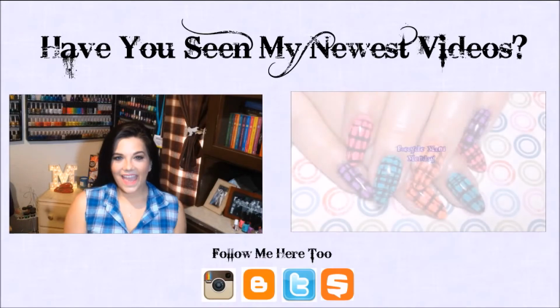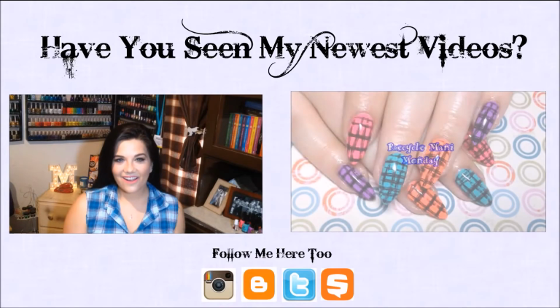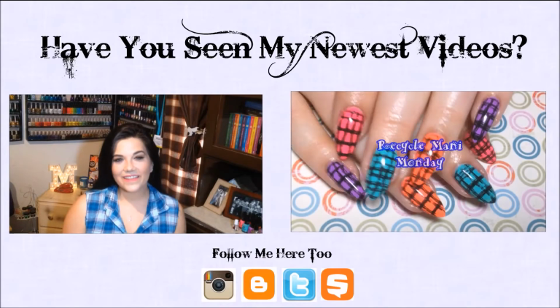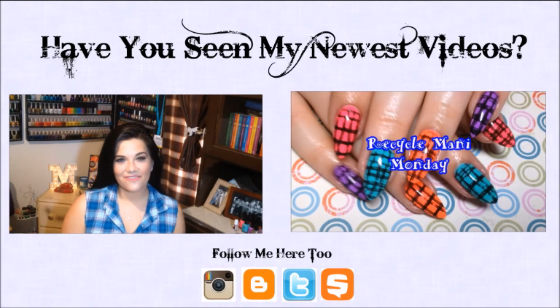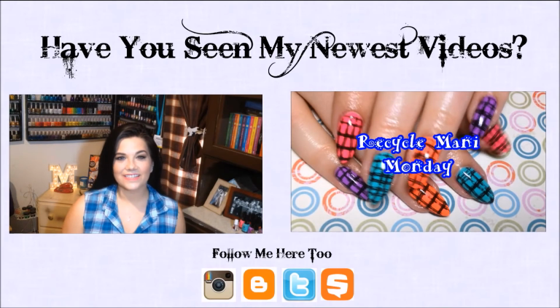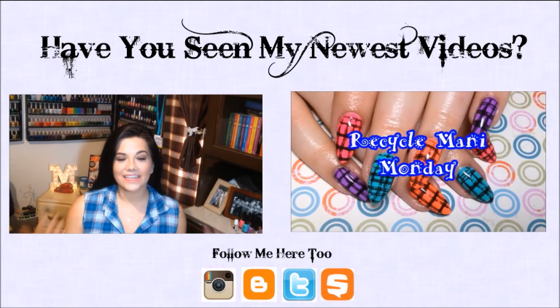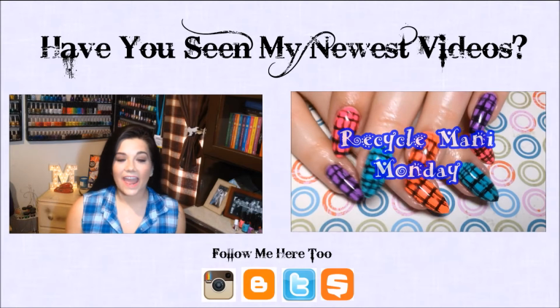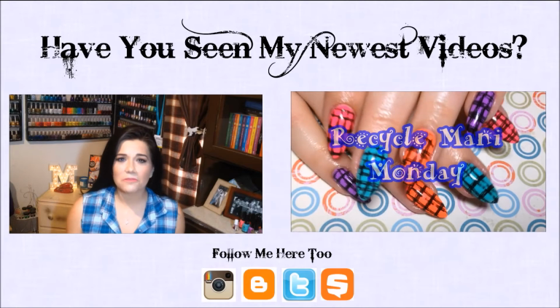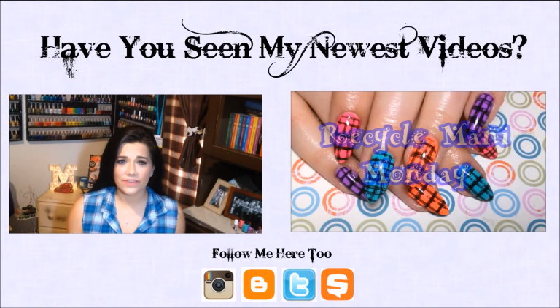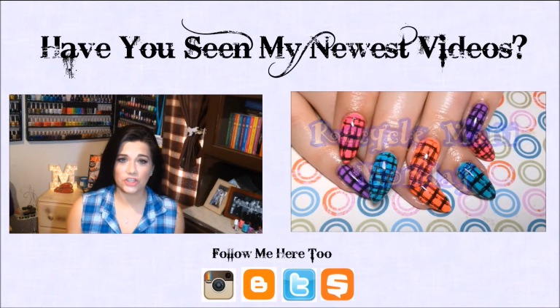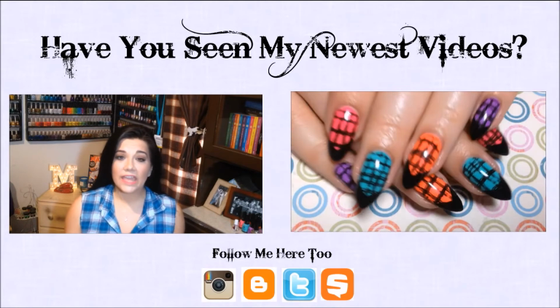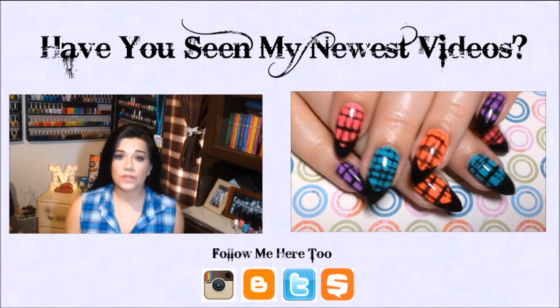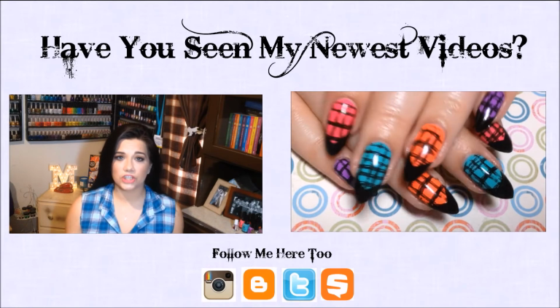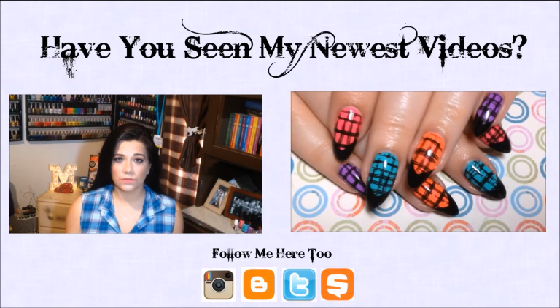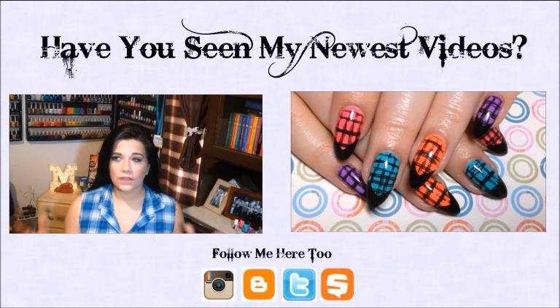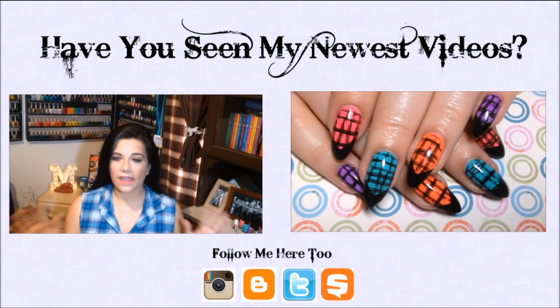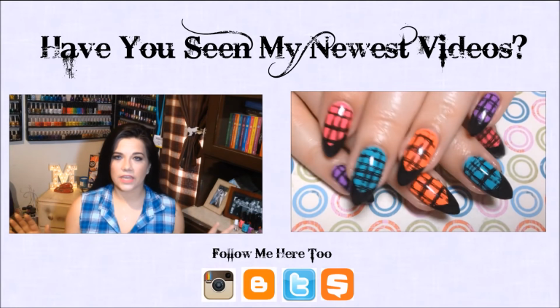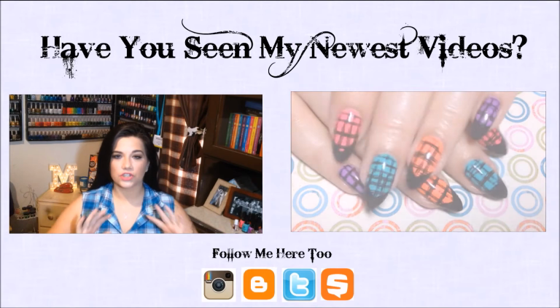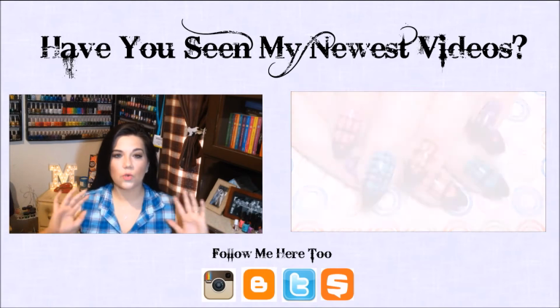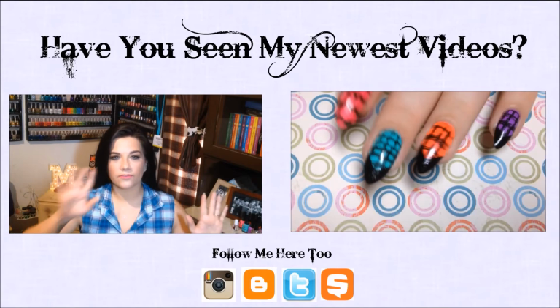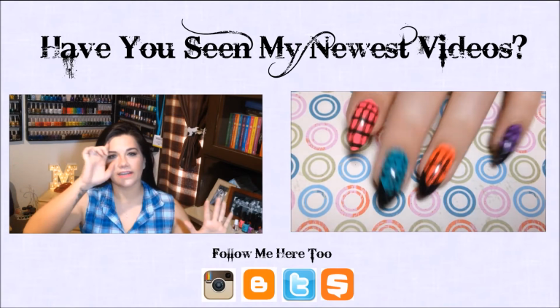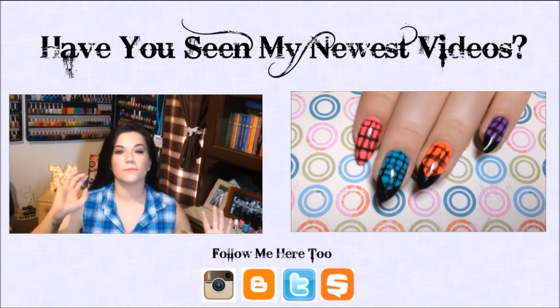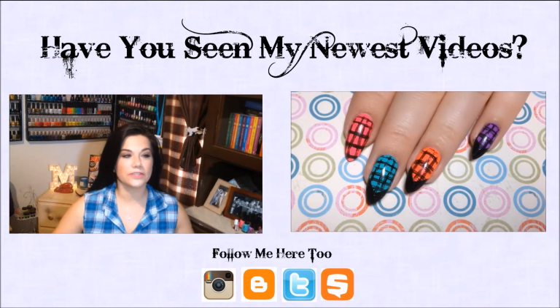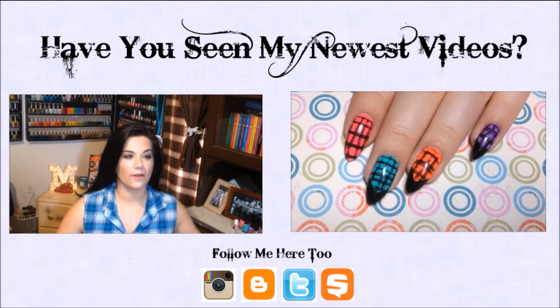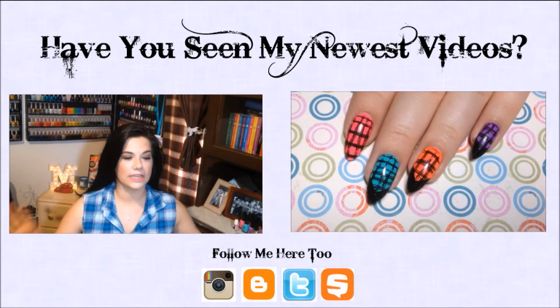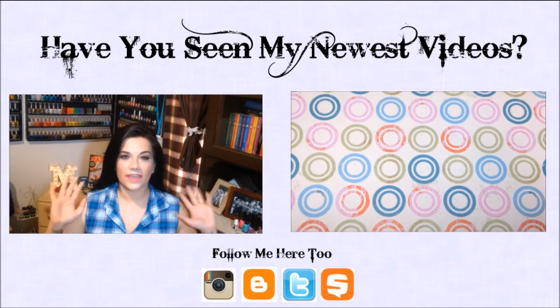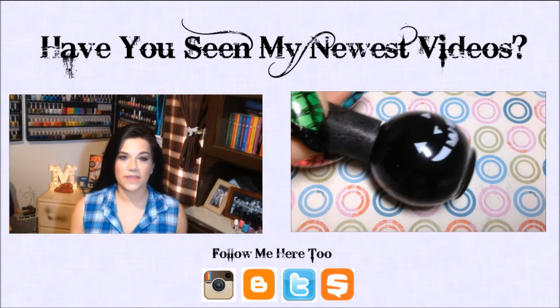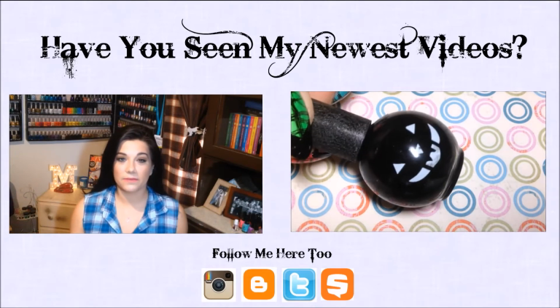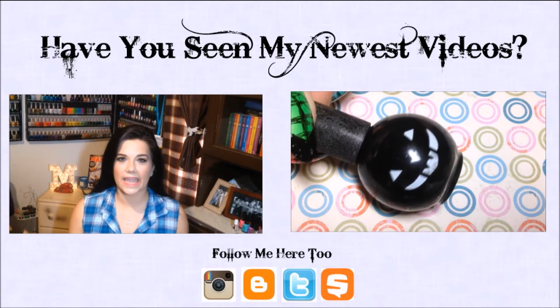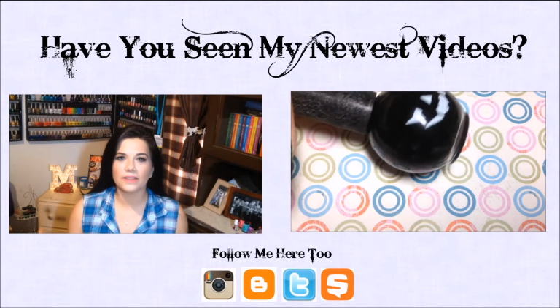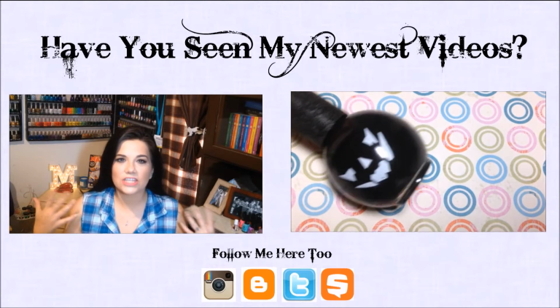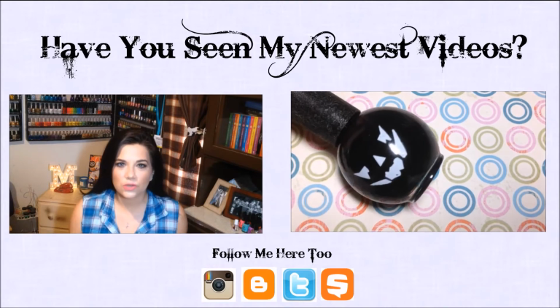Hey y'all! It's monthly manic favorites again! I can't believe it's June — can you believe it's June? Everything is just so crazy for me right now and I'm so excited about everything that is going to be happening, but I cannot believe it's June!